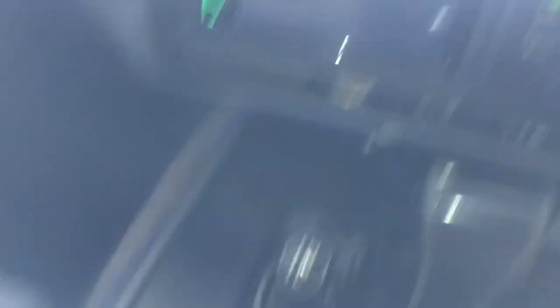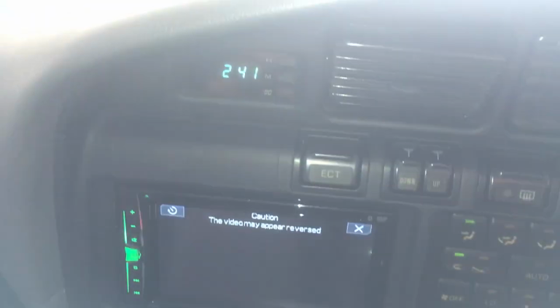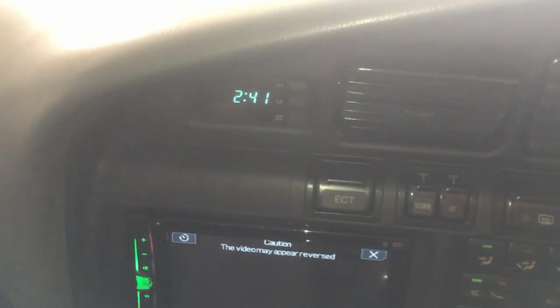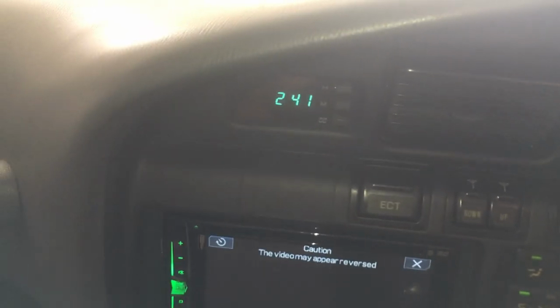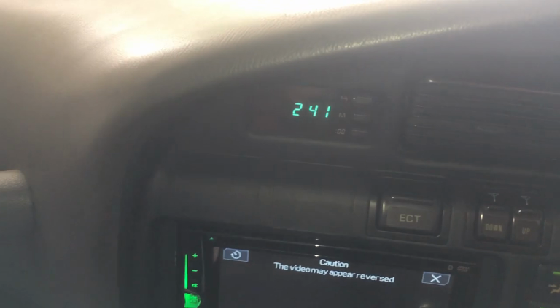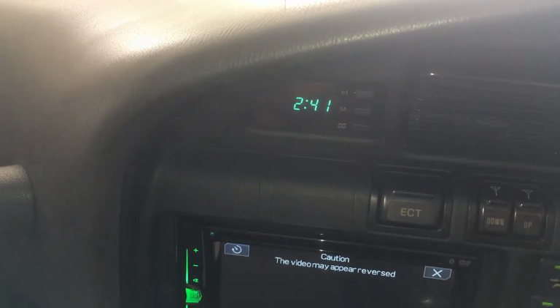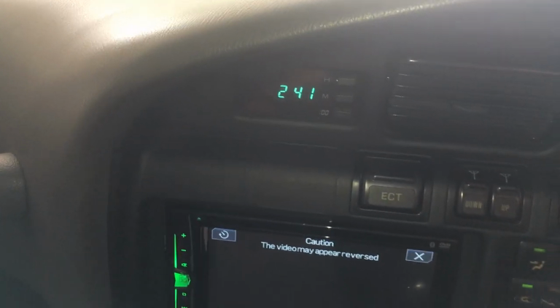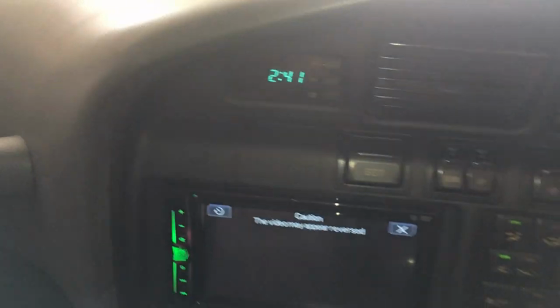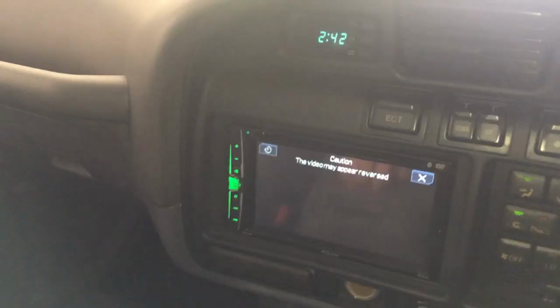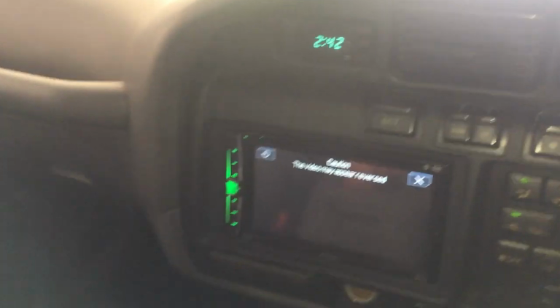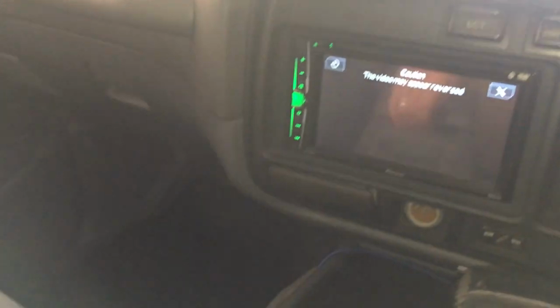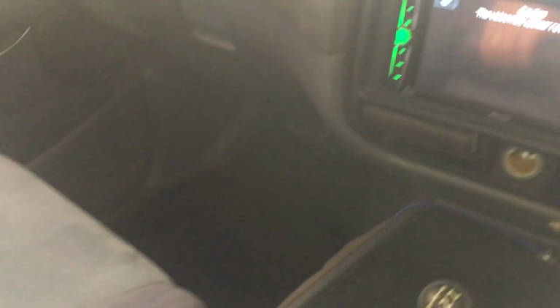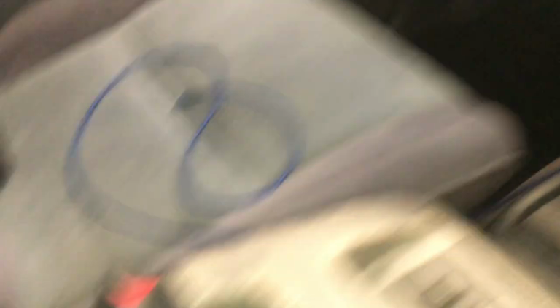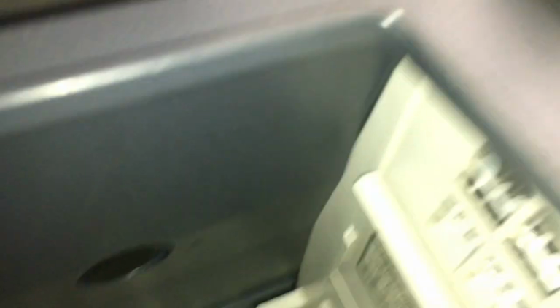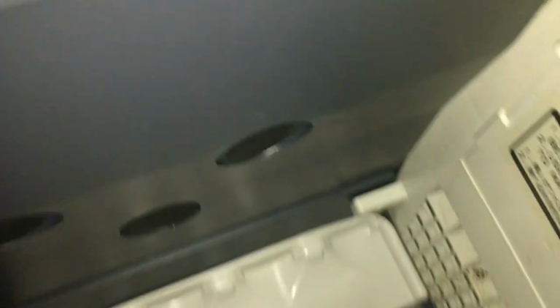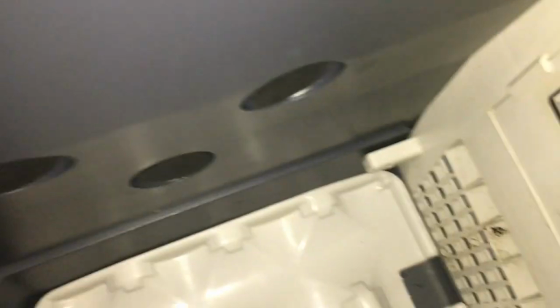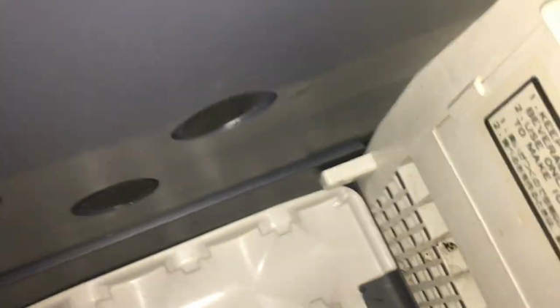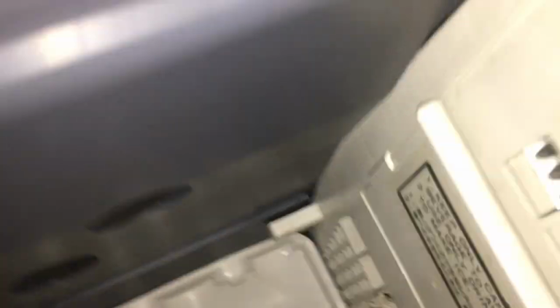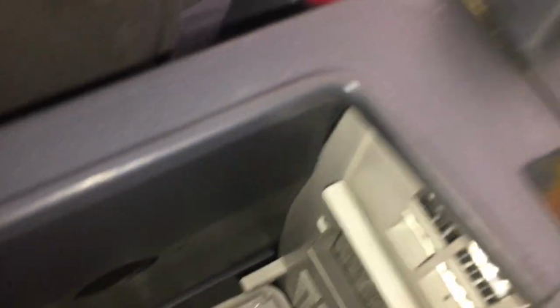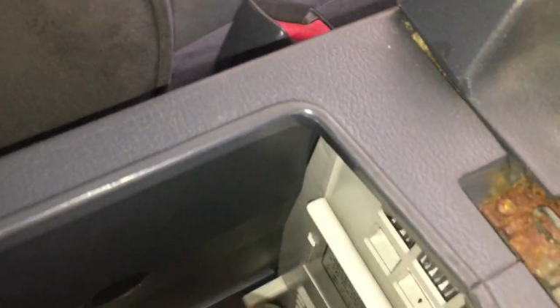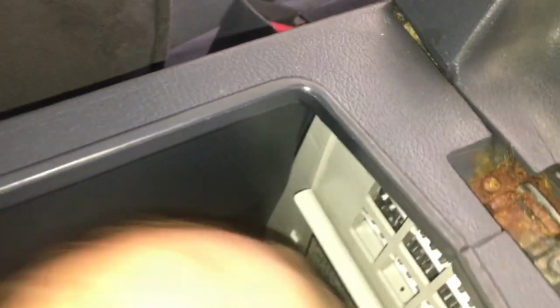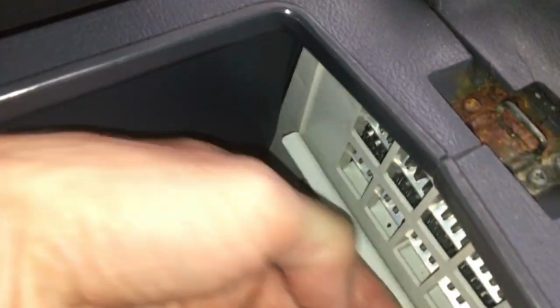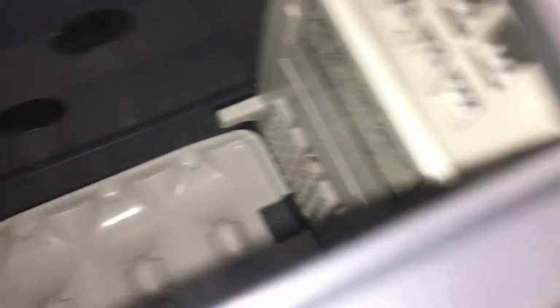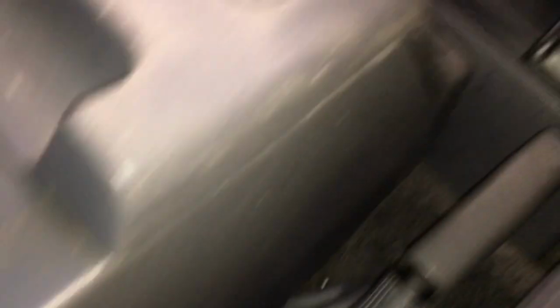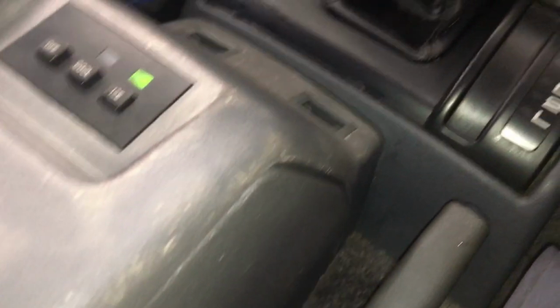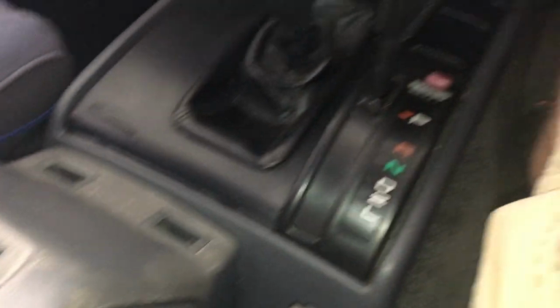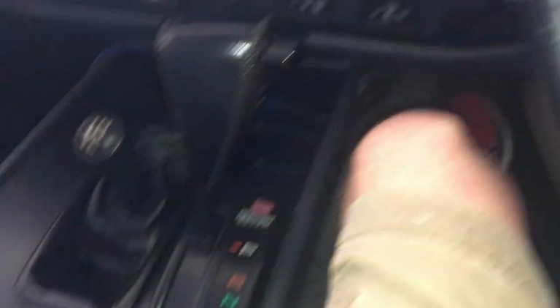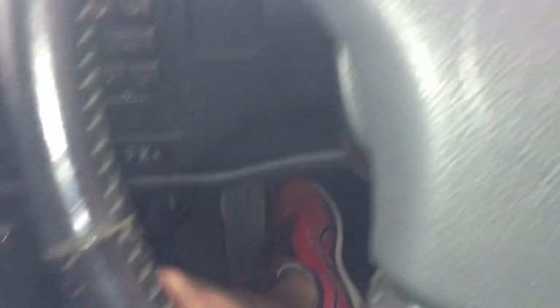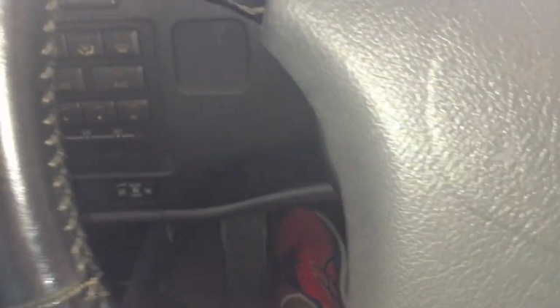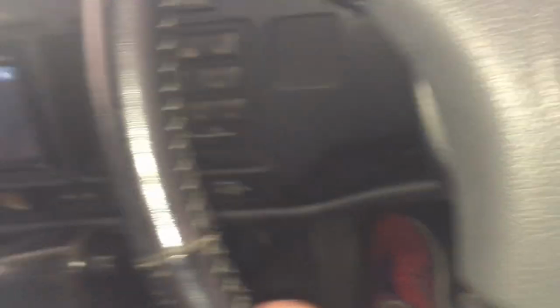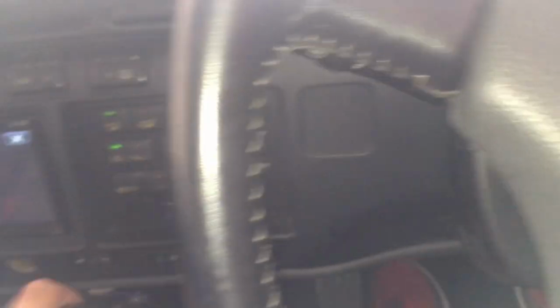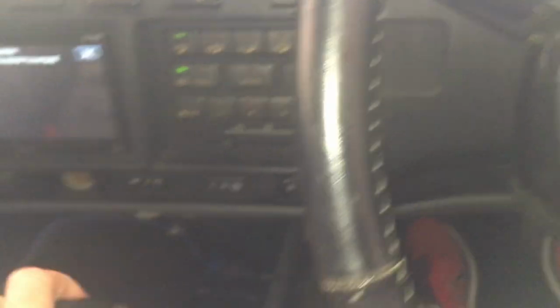Start time: 2:41pm. It's already really cold in here. I gotta run some errands in town so we'll check back in a bit.